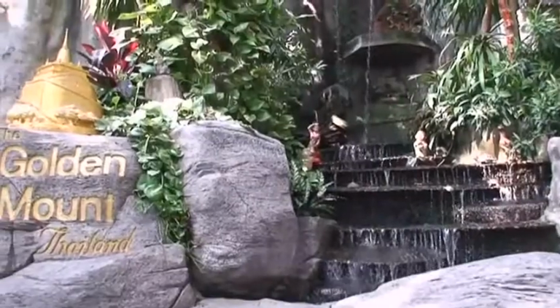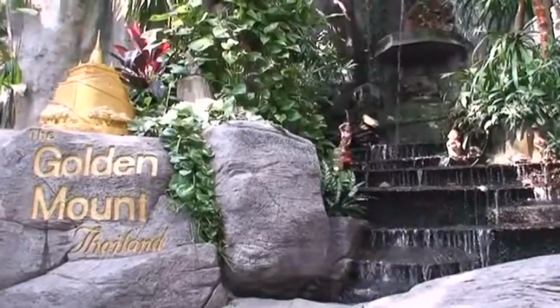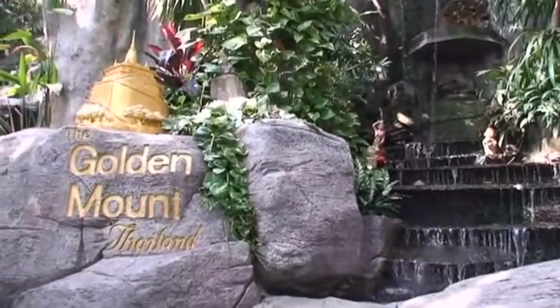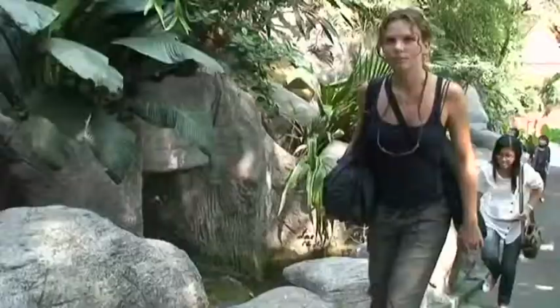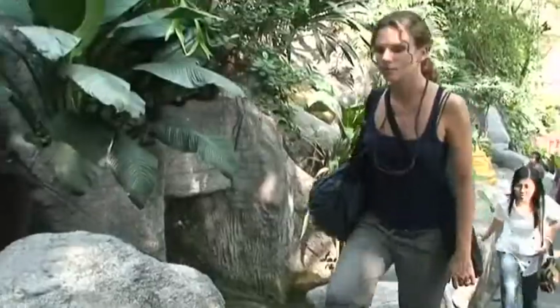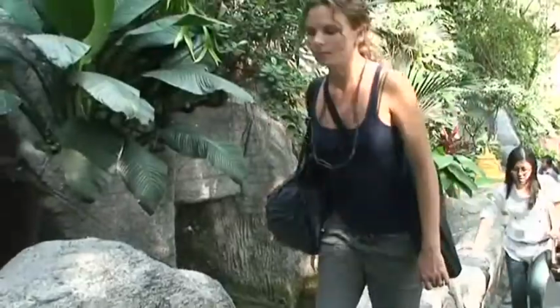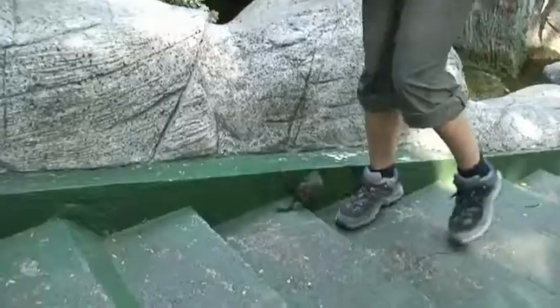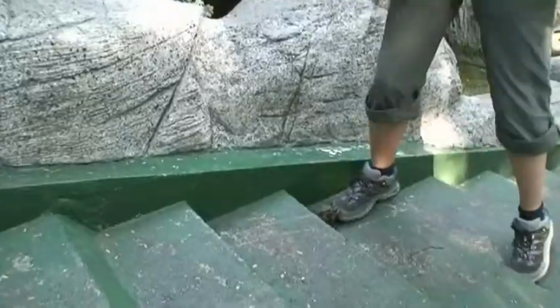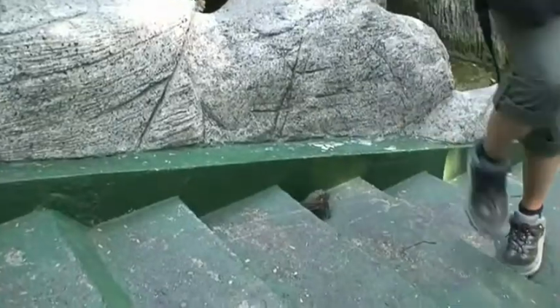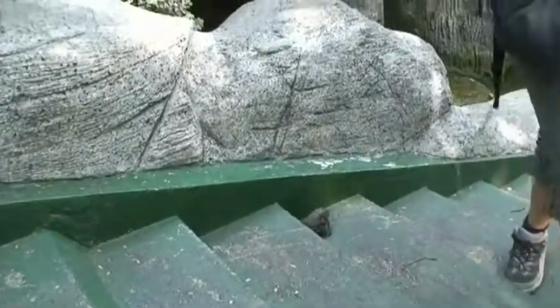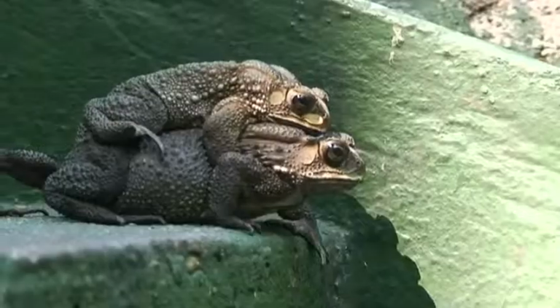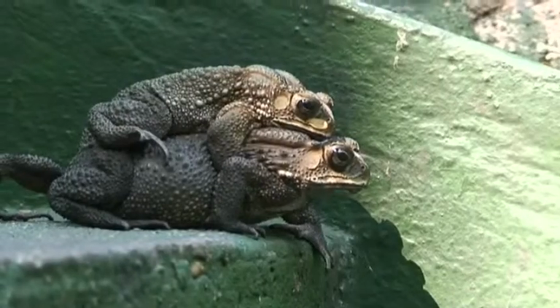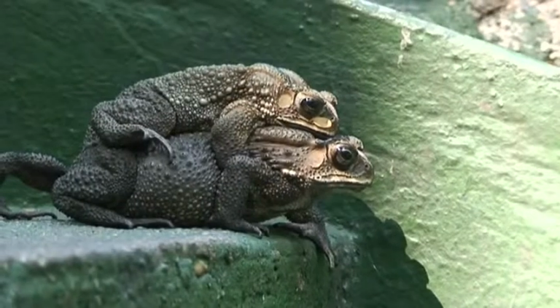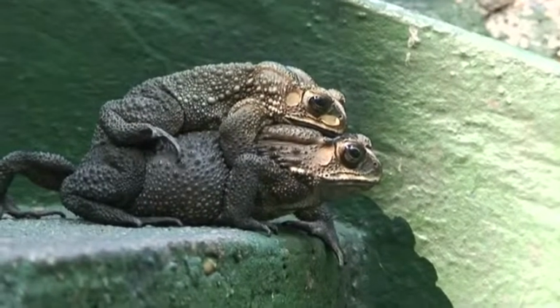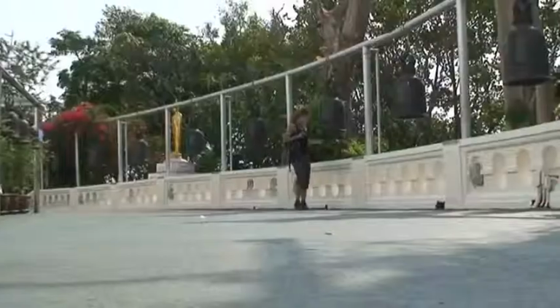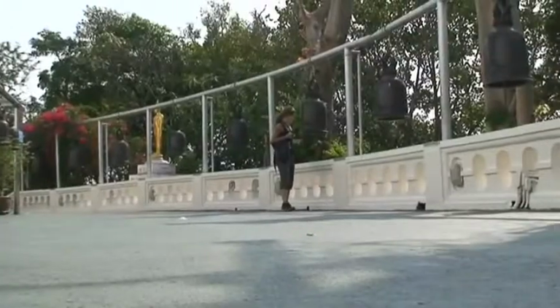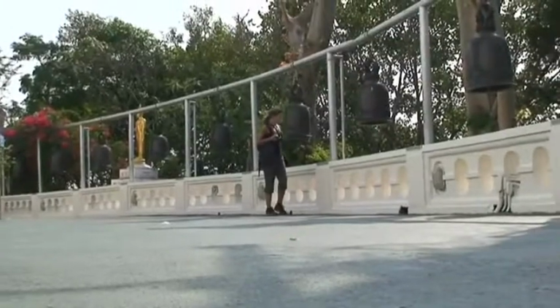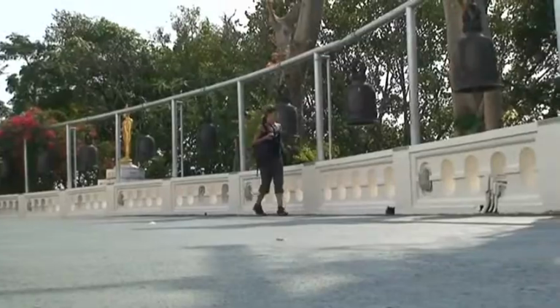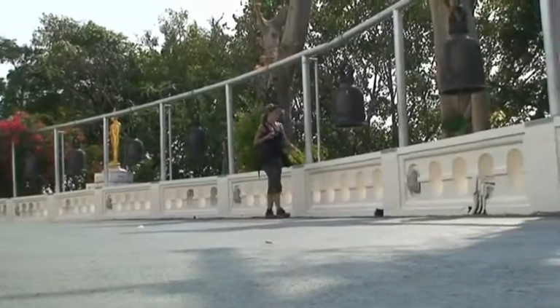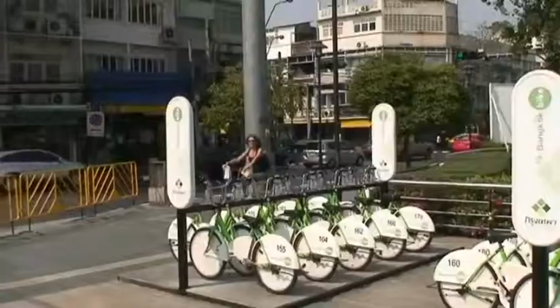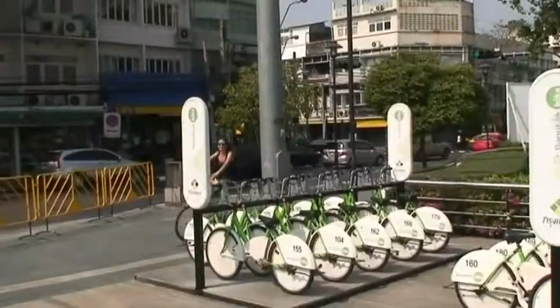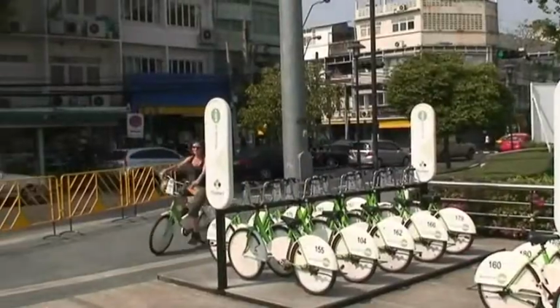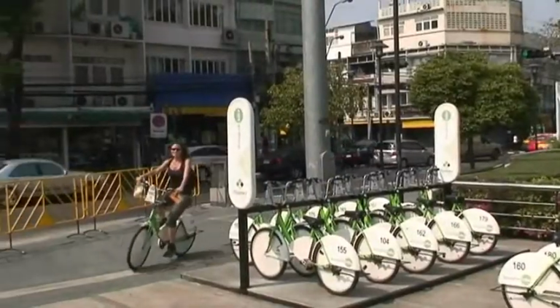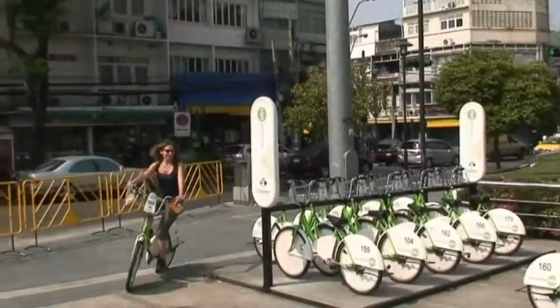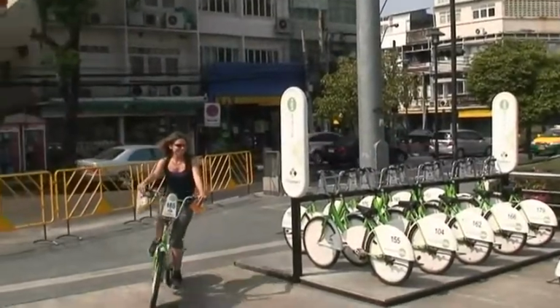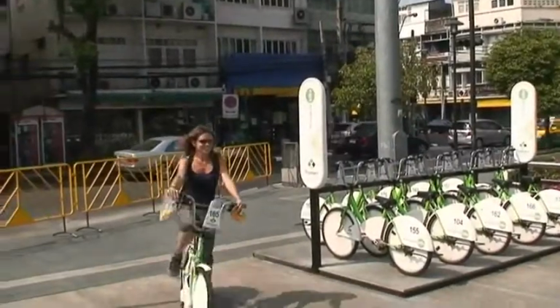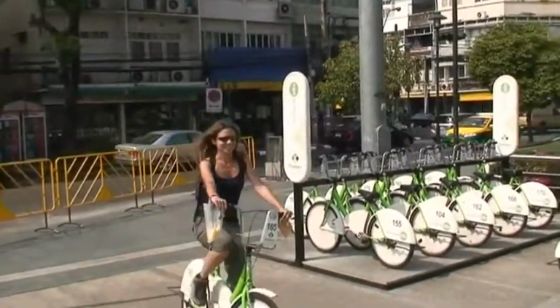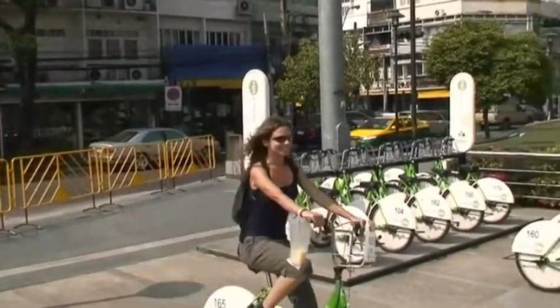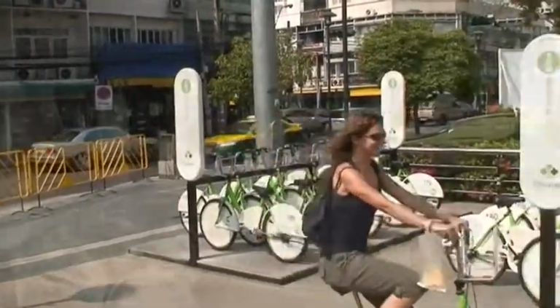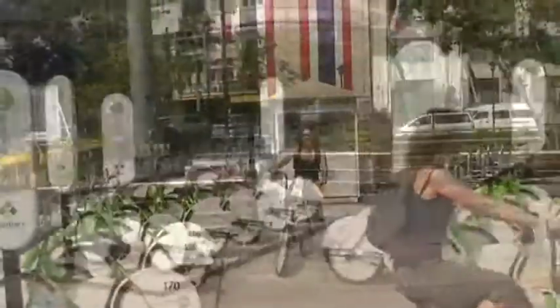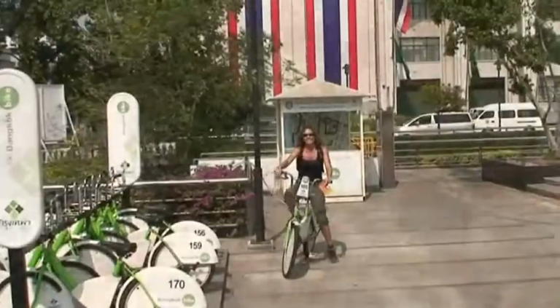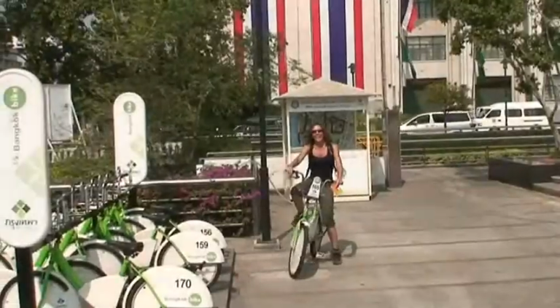The Golden Mound. The Green Bike is a lovely, simple, and free way to see the sights of Bangkok. Bye!